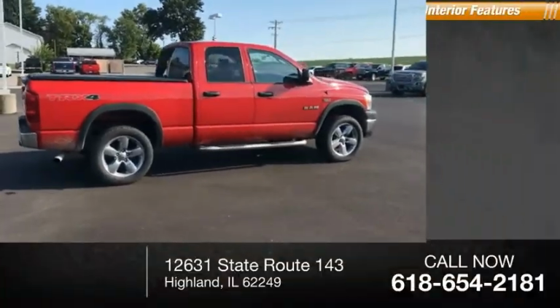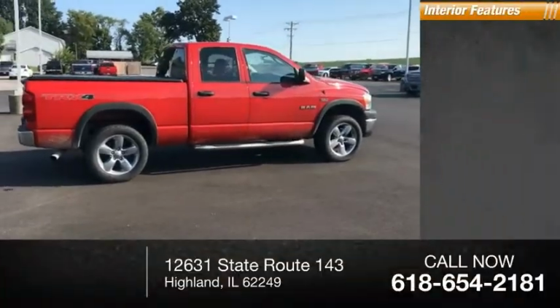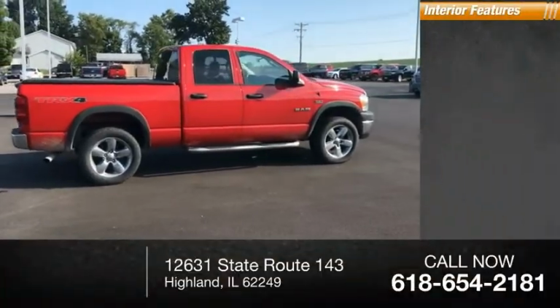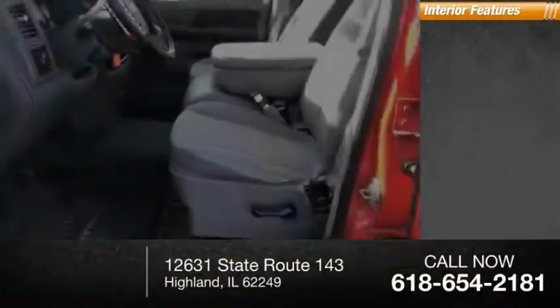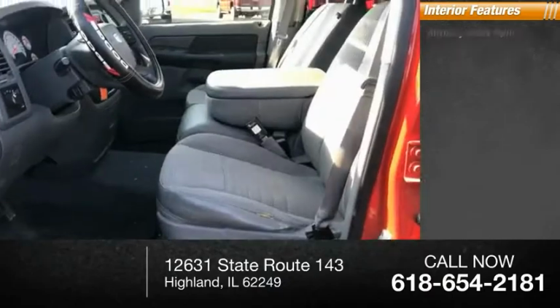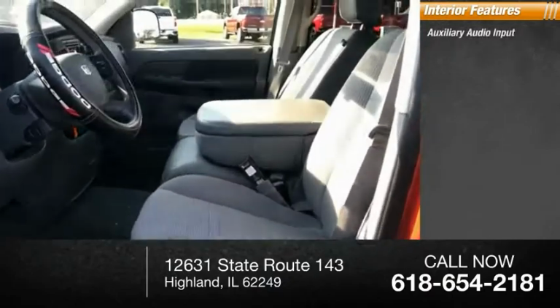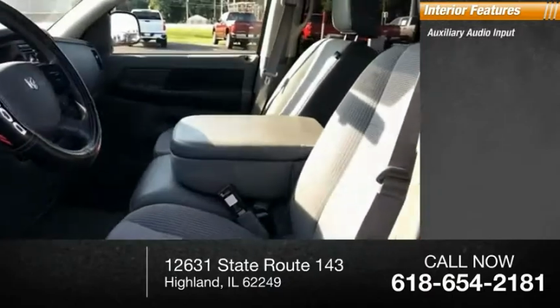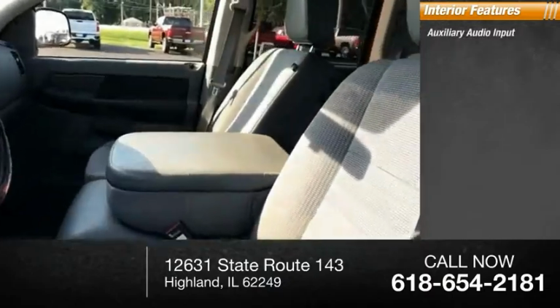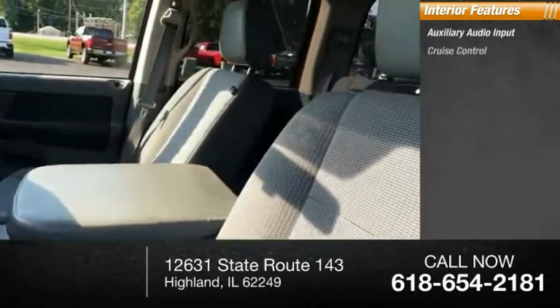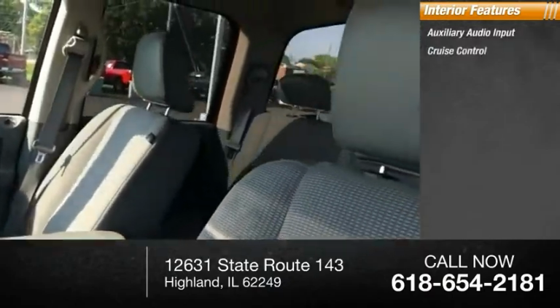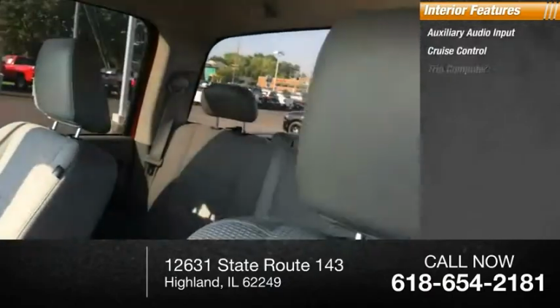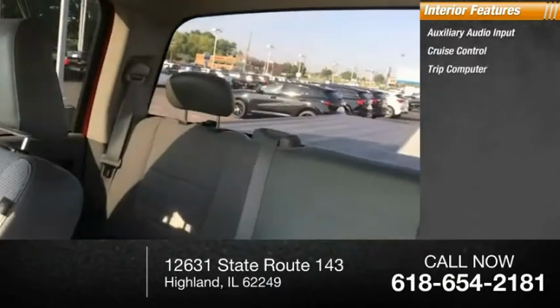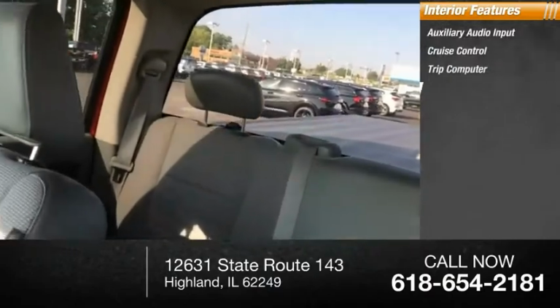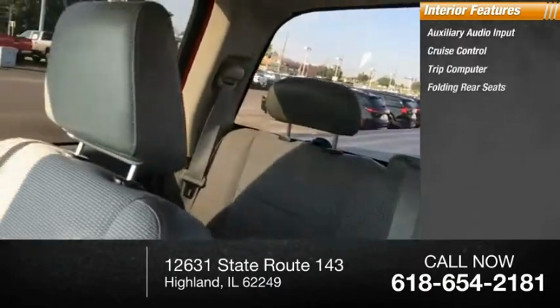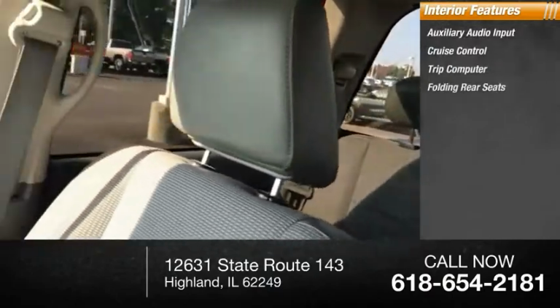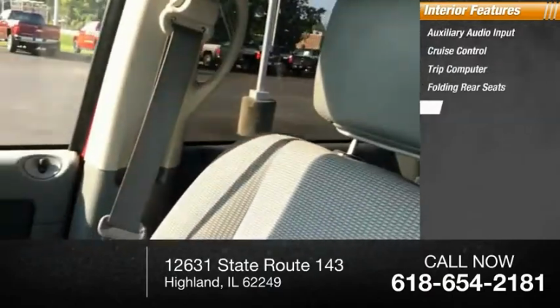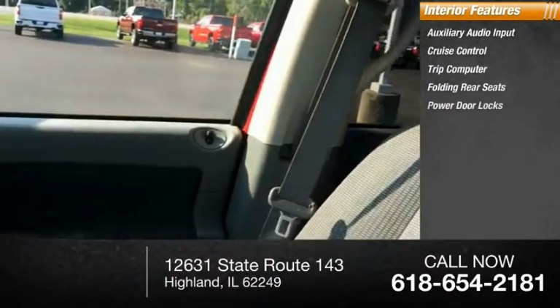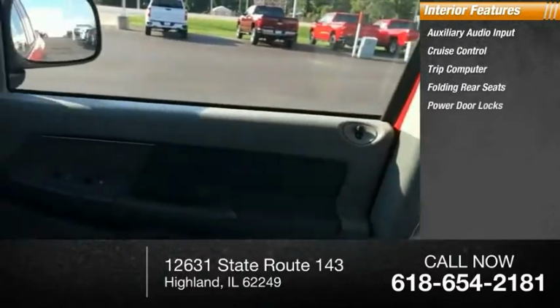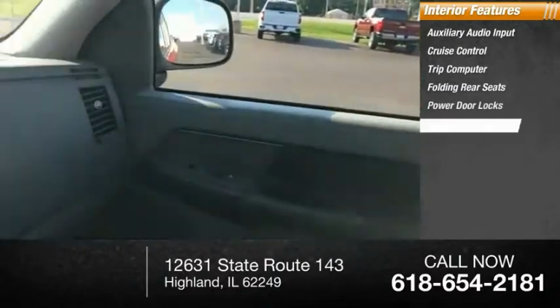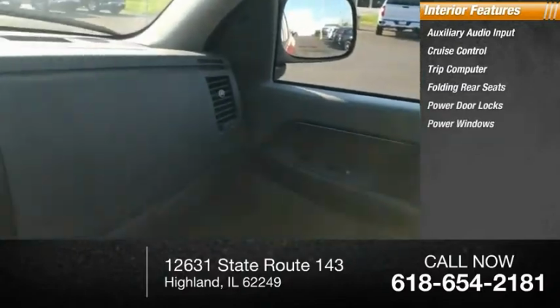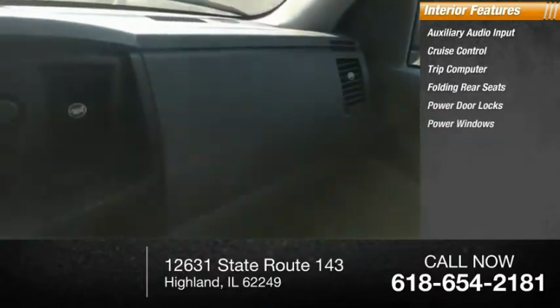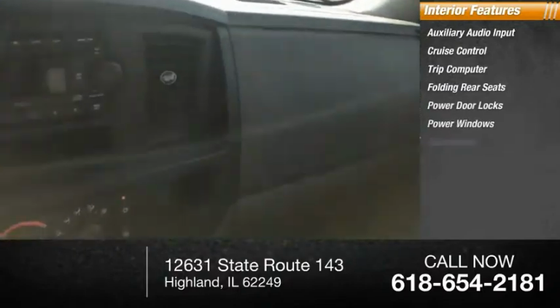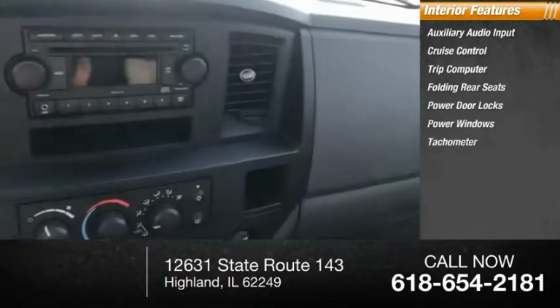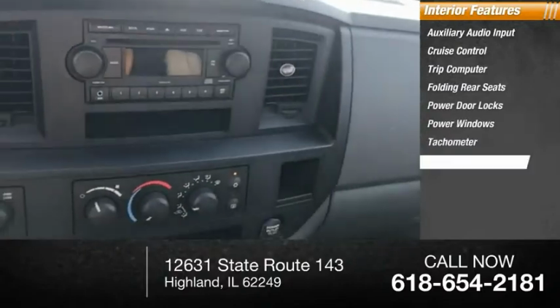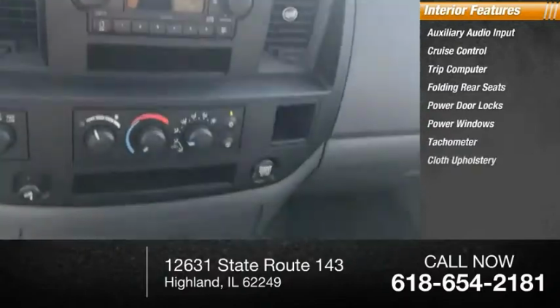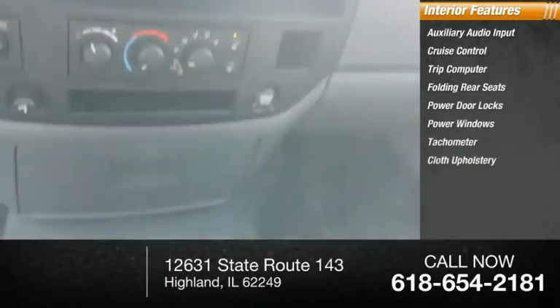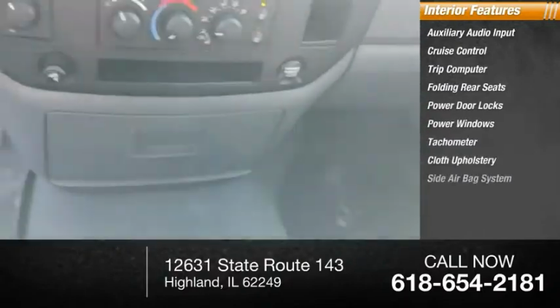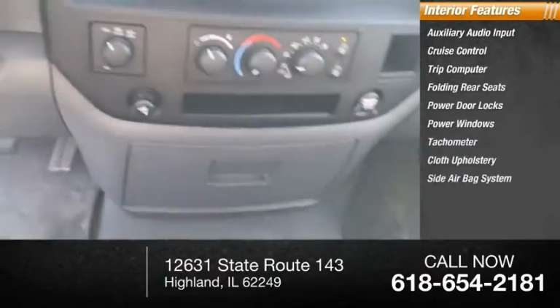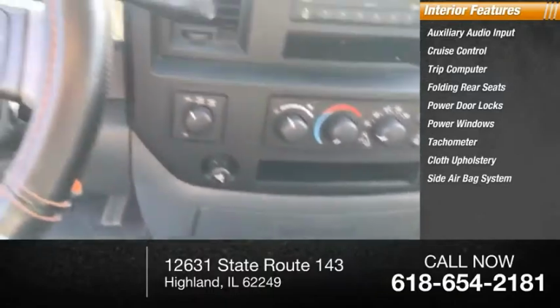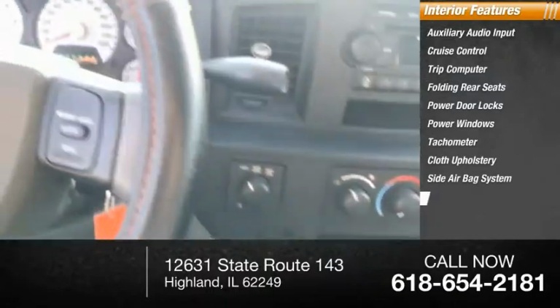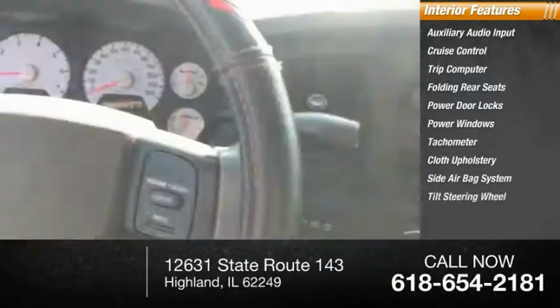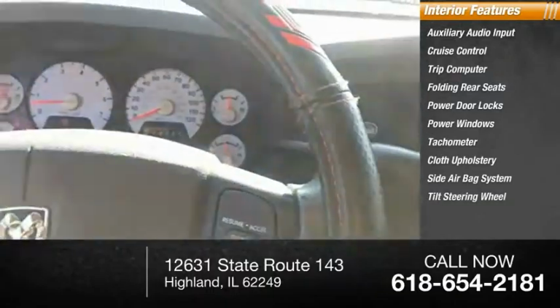Inside you'll find auxiliary audio input, cruise control, trip computer, folding rear seats, power door locks, power windows, tachometer, cloth upholstery, side airbag system, and tilt steering wheel.